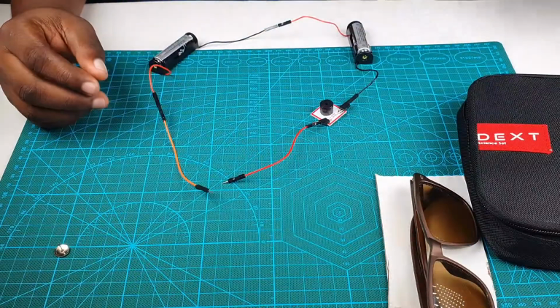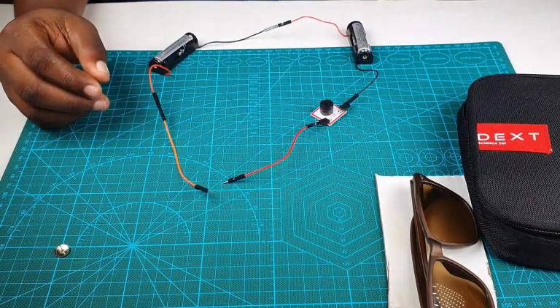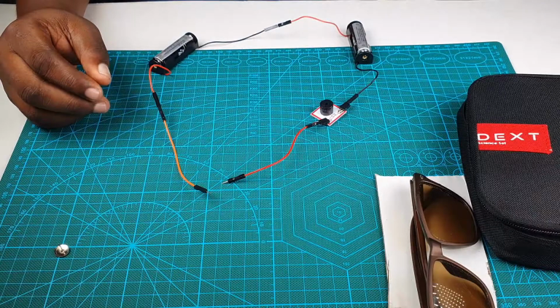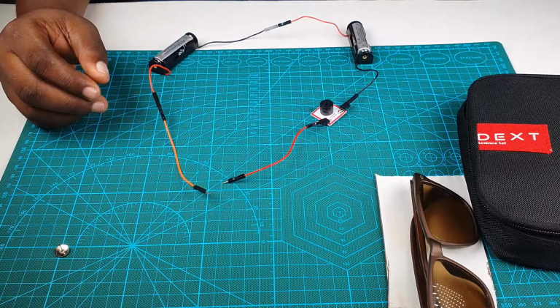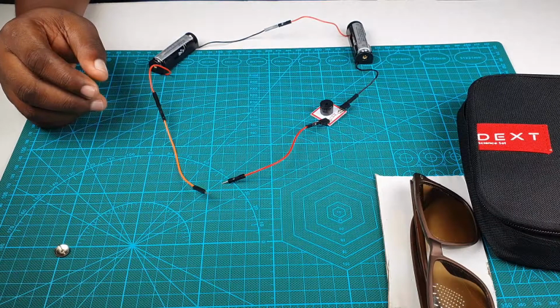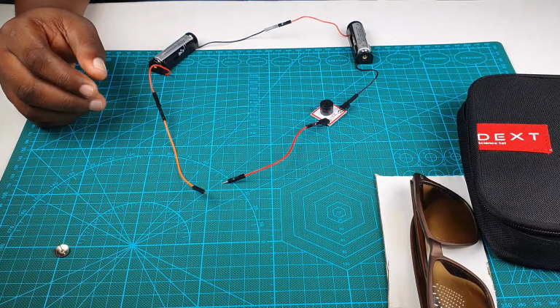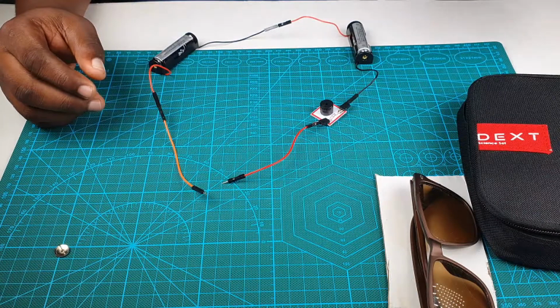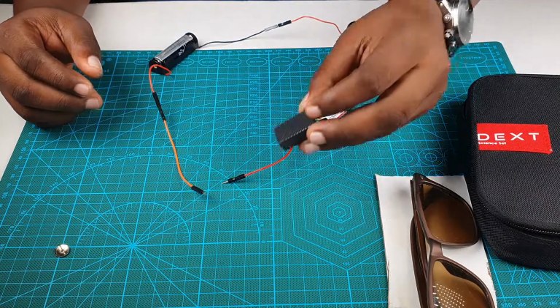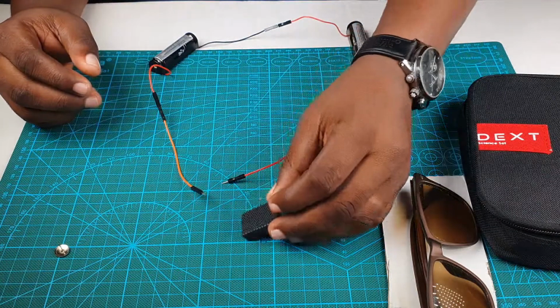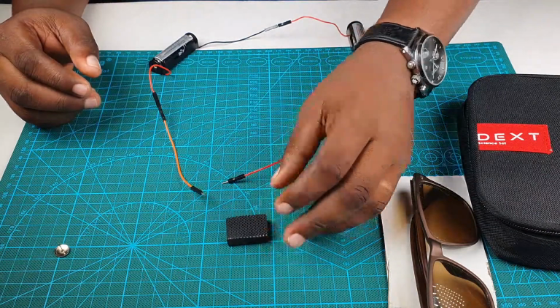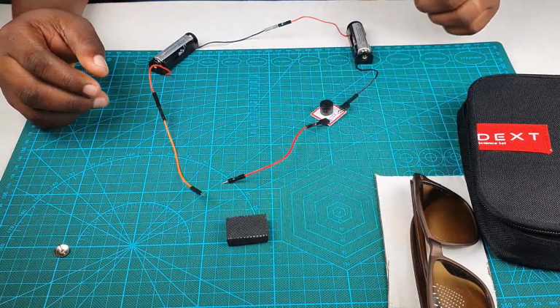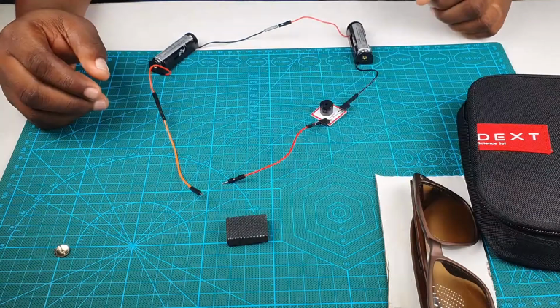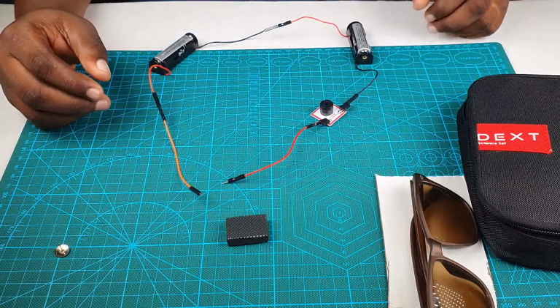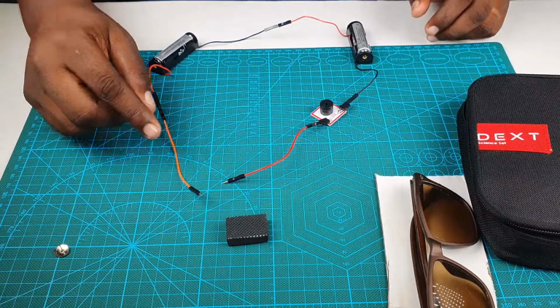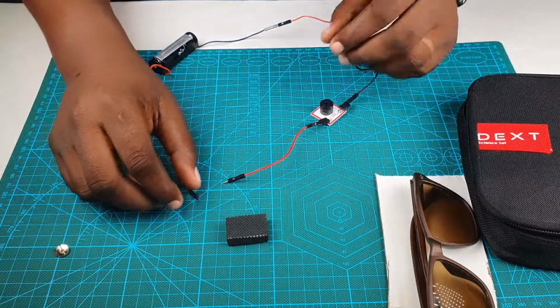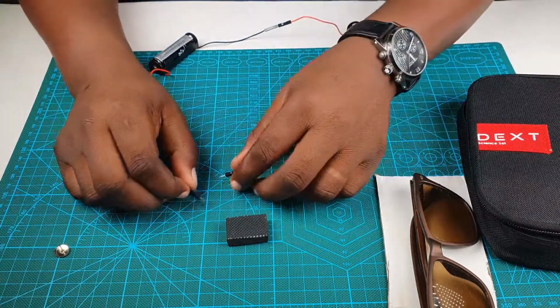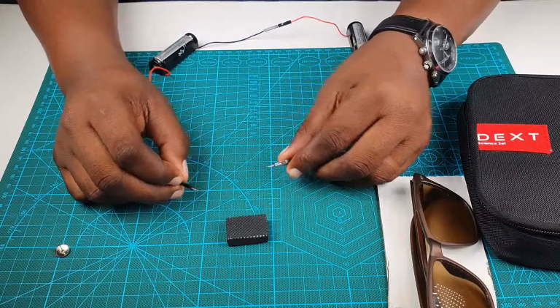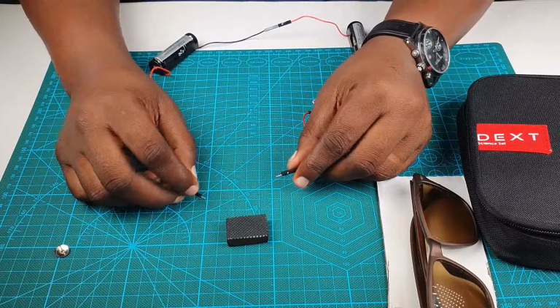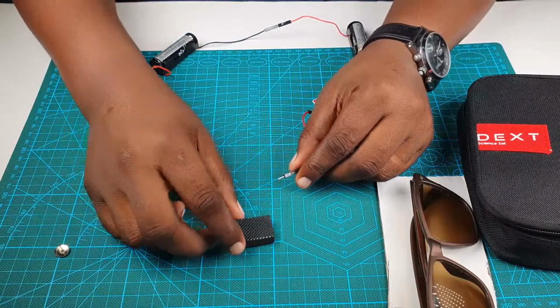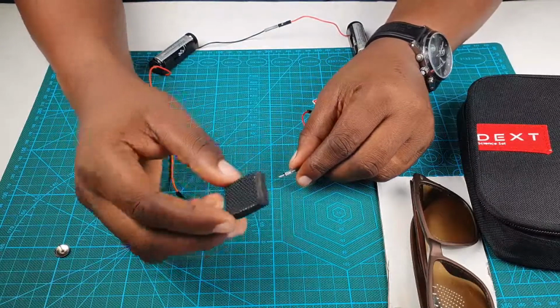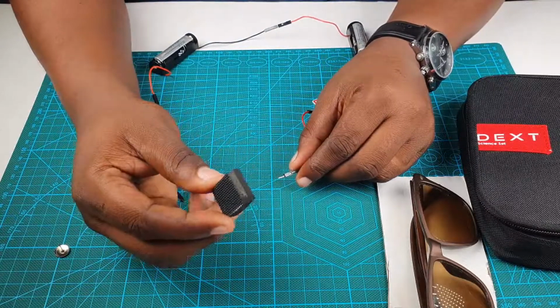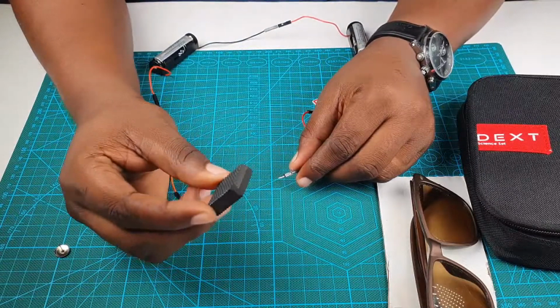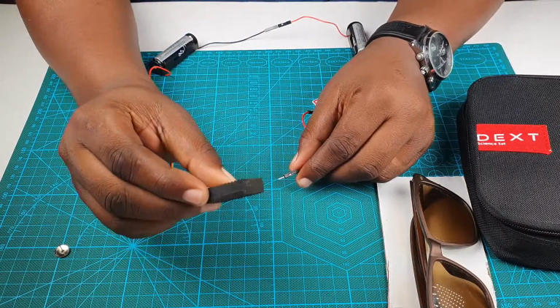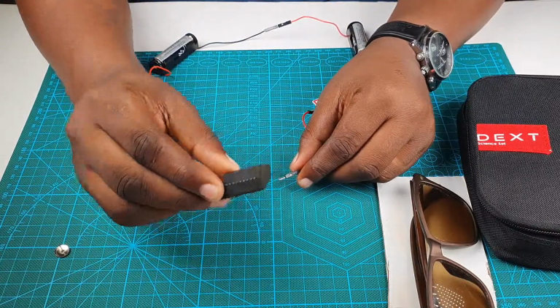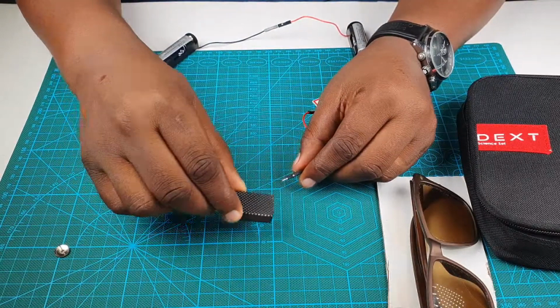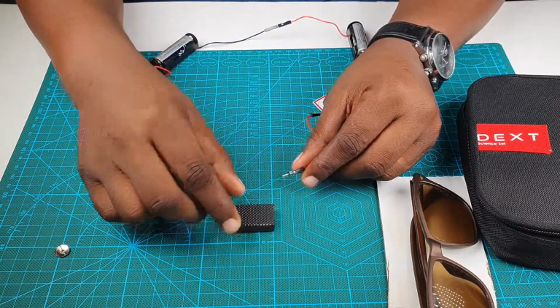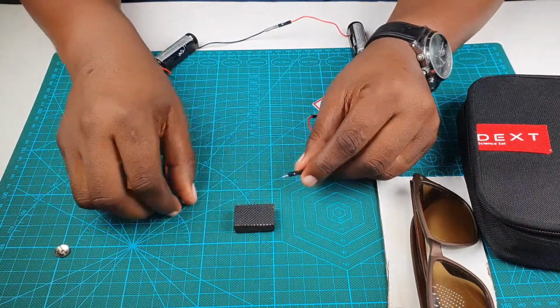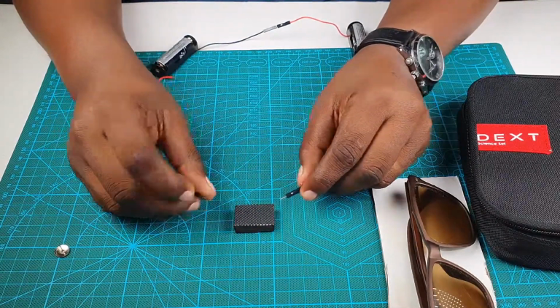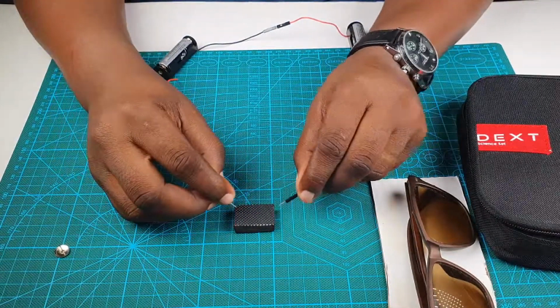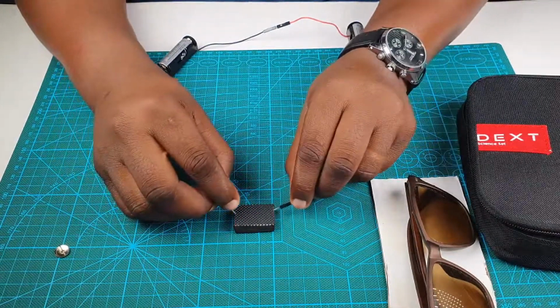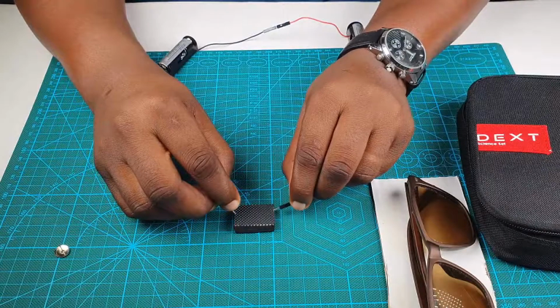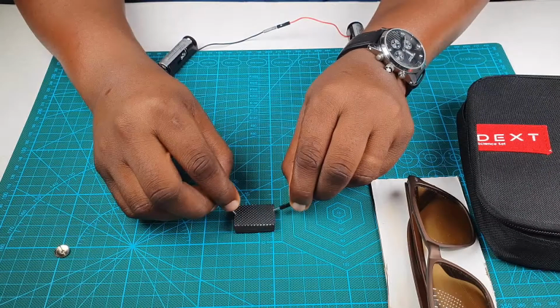This is another material you can find in the science set — you're going to be using it later to build a switch. Let's test it. It's also a non-conductor. It looks like the non-conductors are winning!